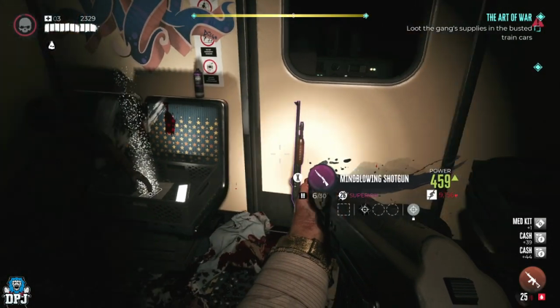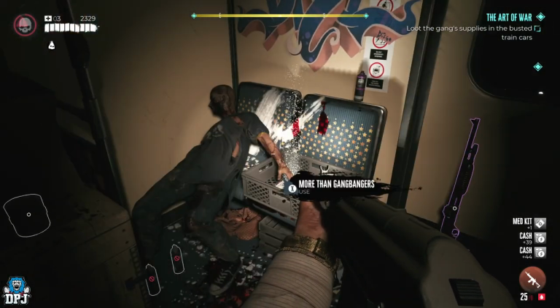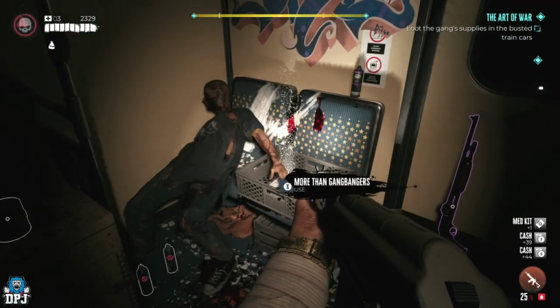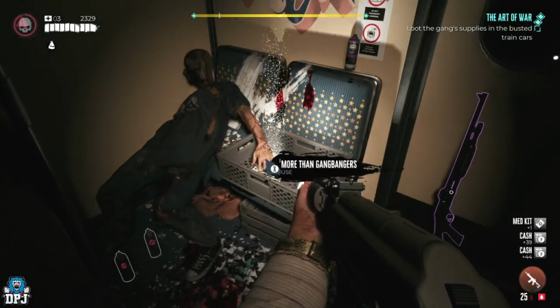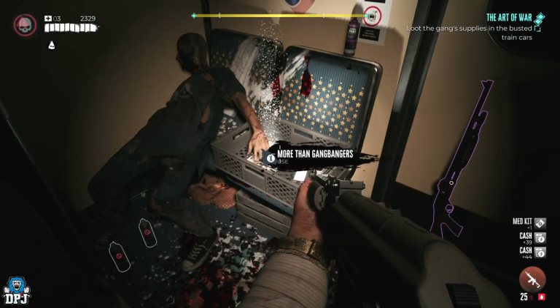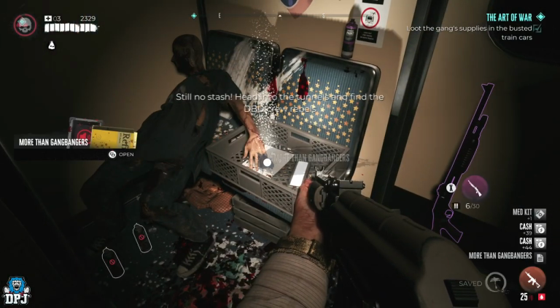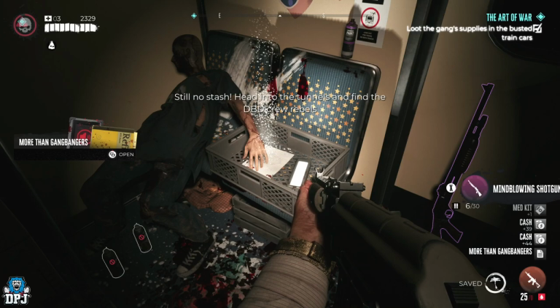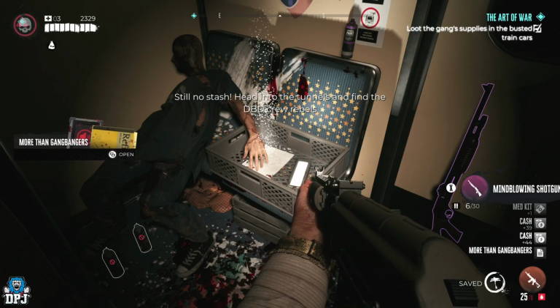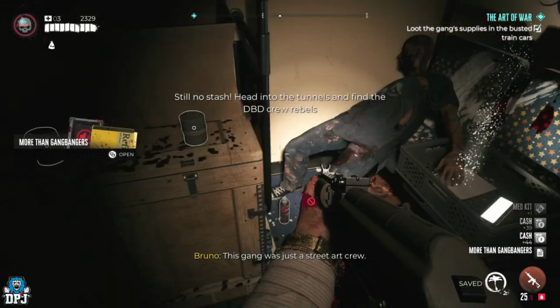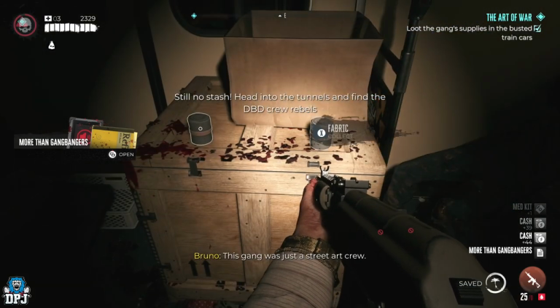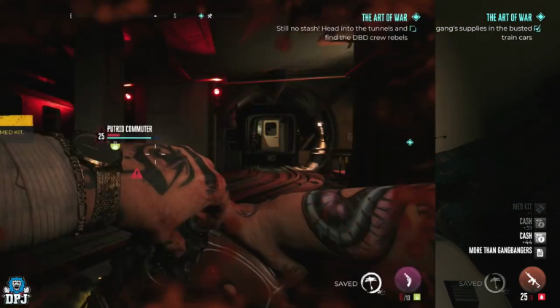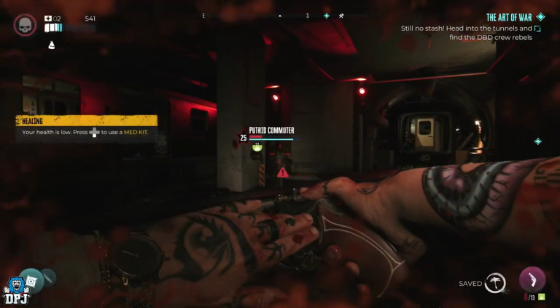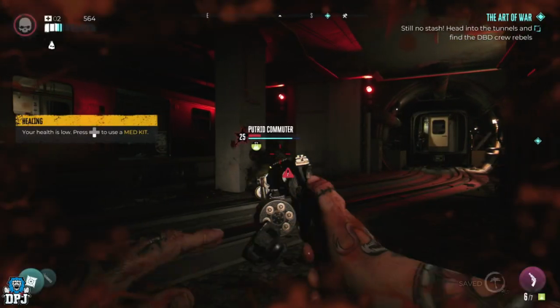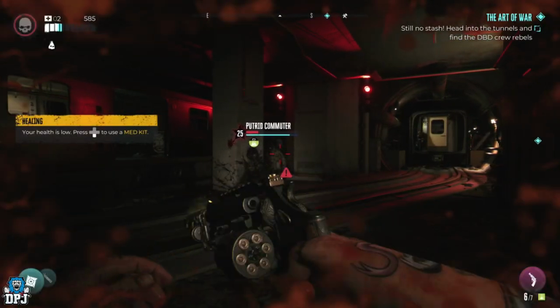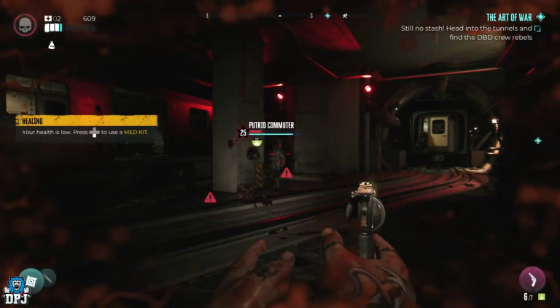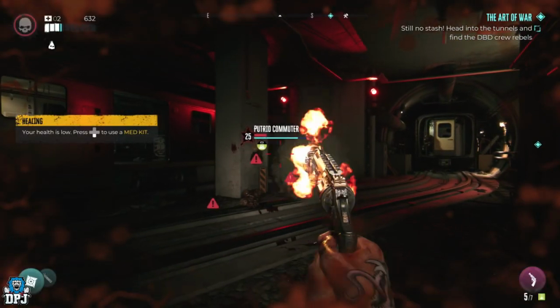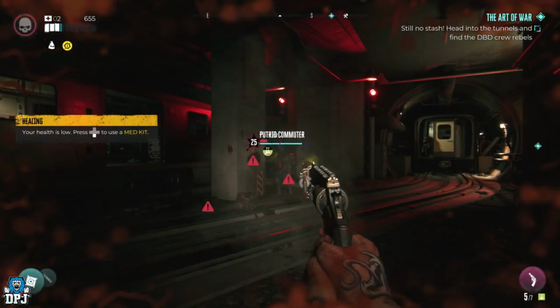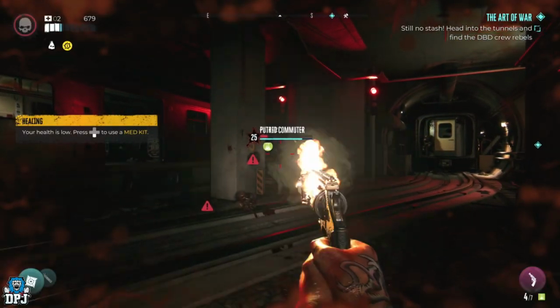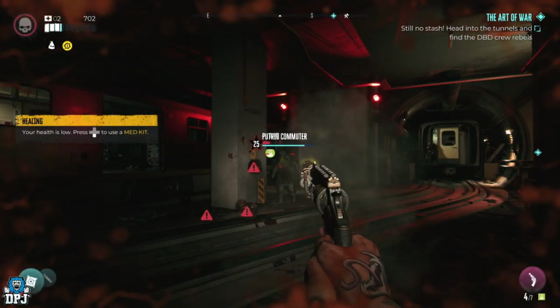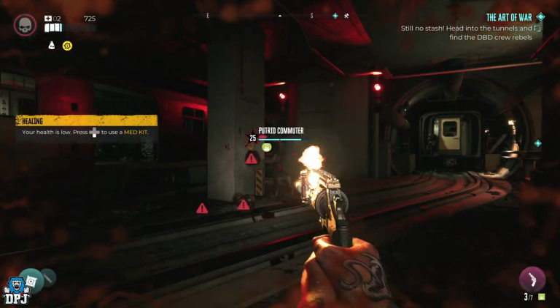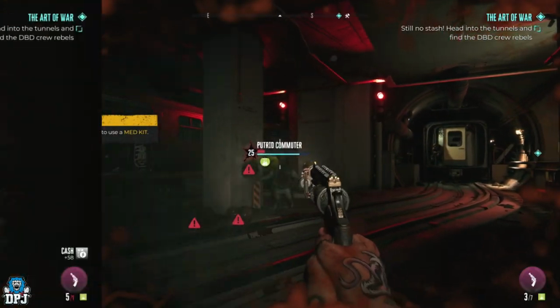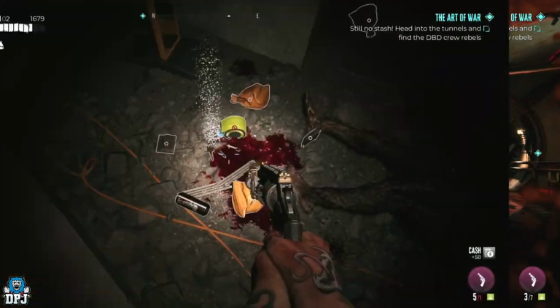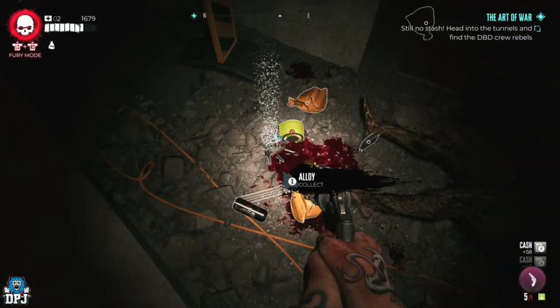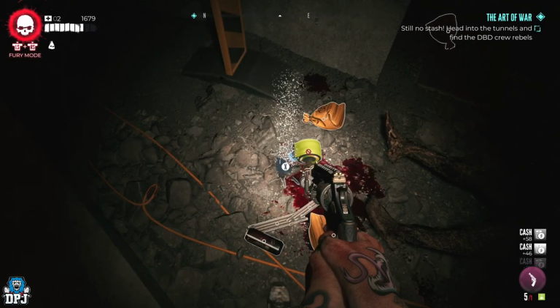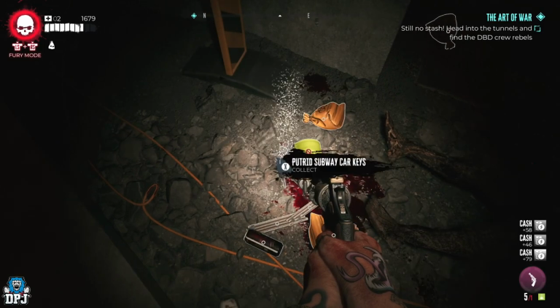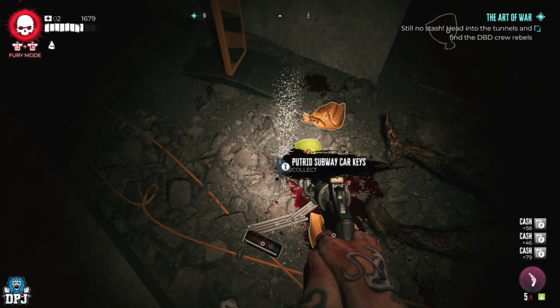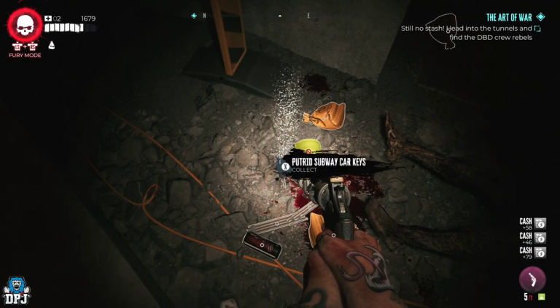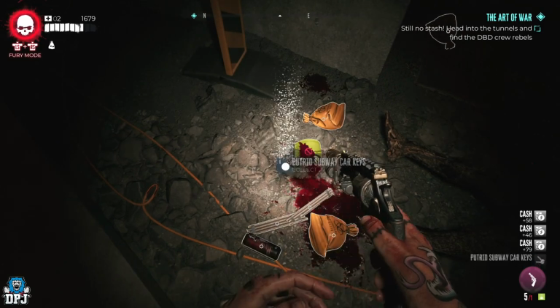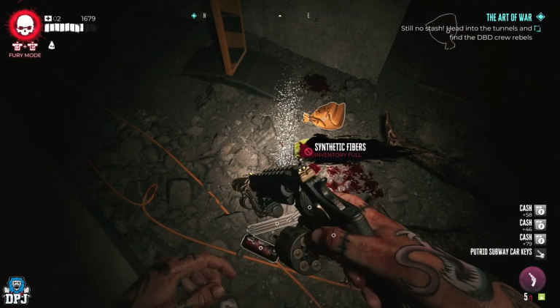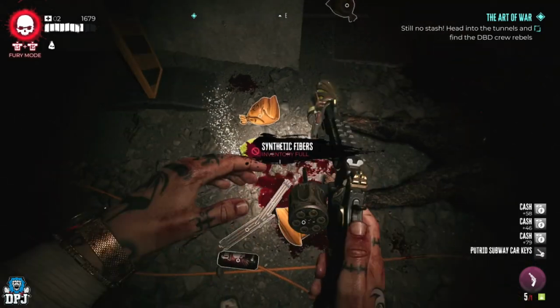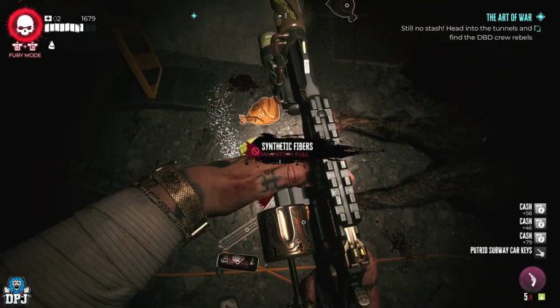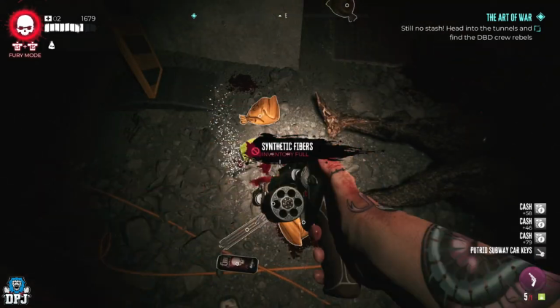Once the inspections are over, you then have to take out the Putrid Commuter. Once you do this, he drops a key for a door — go ahead and enter it.